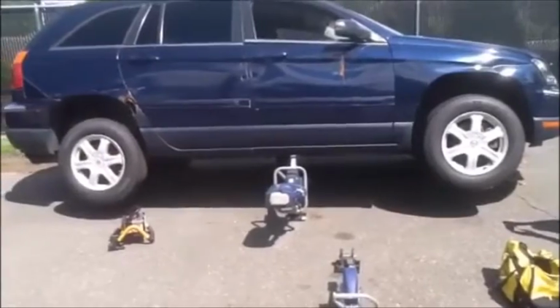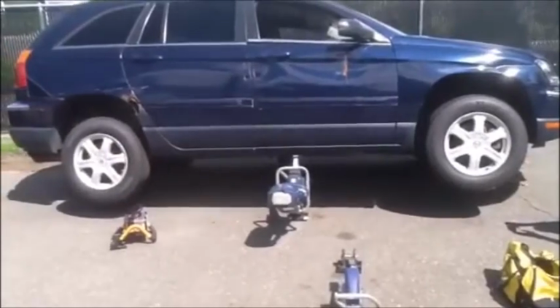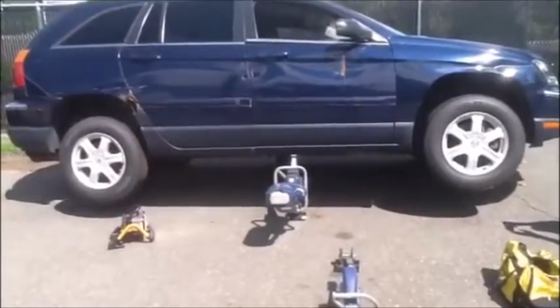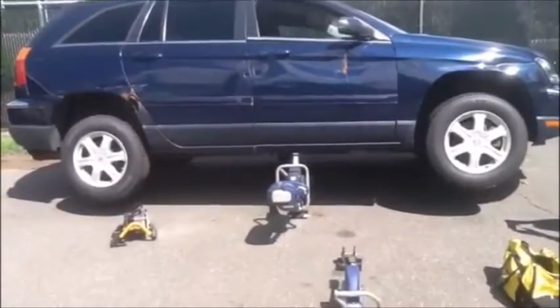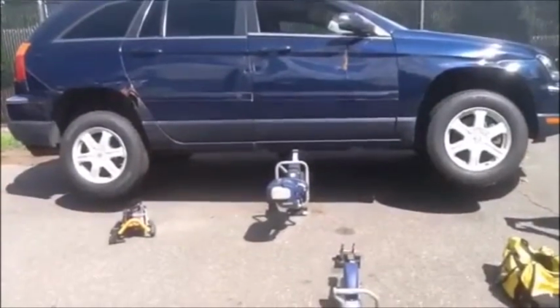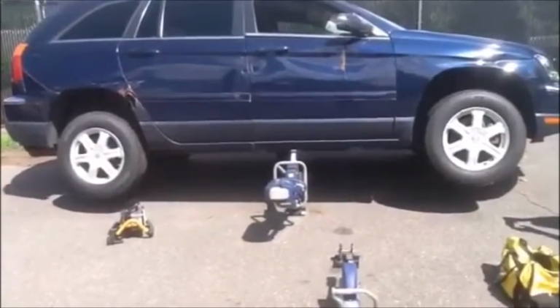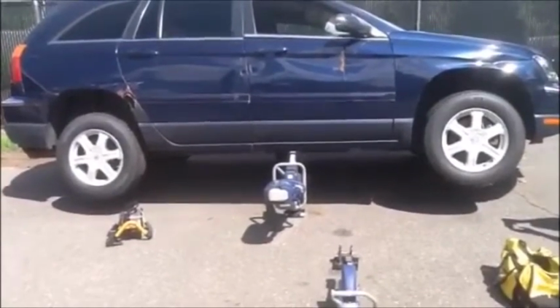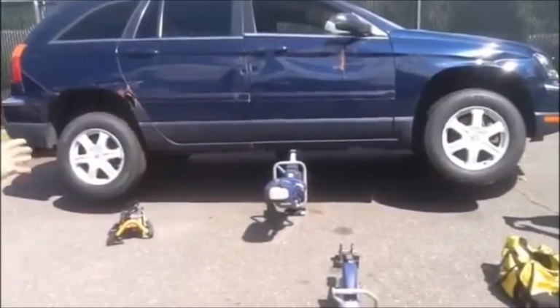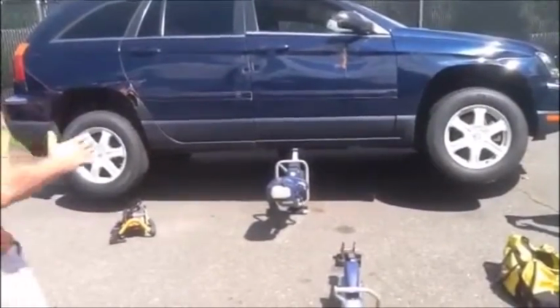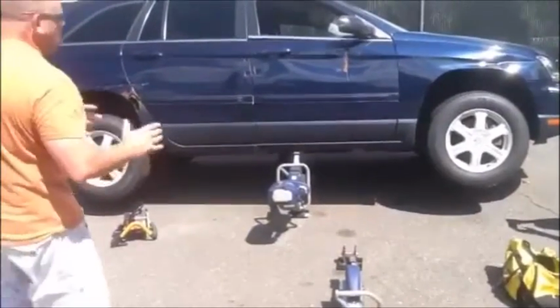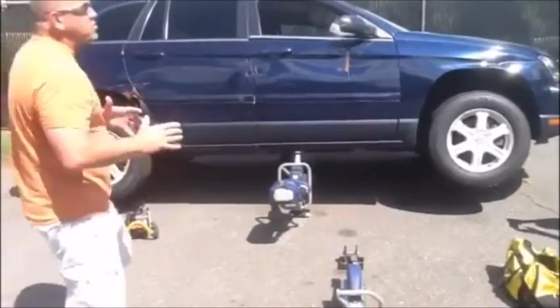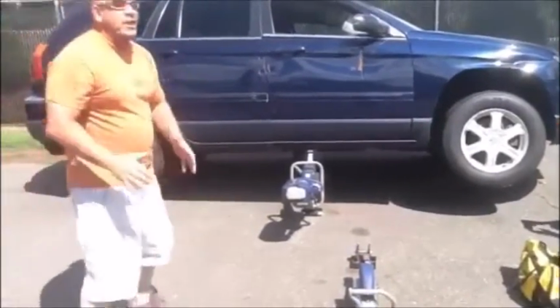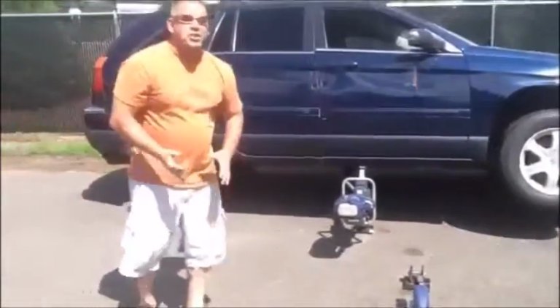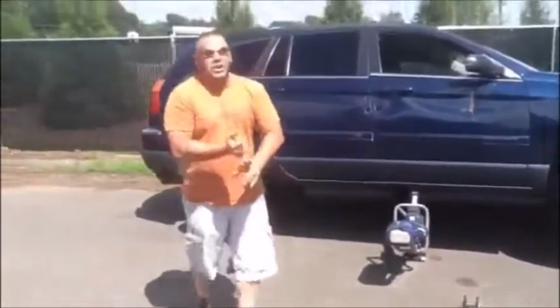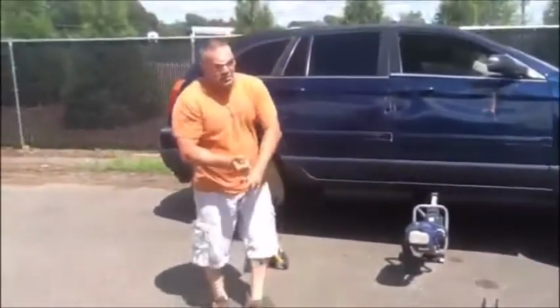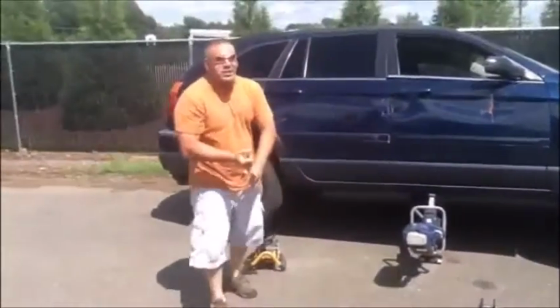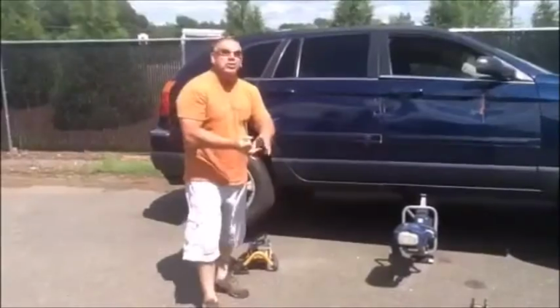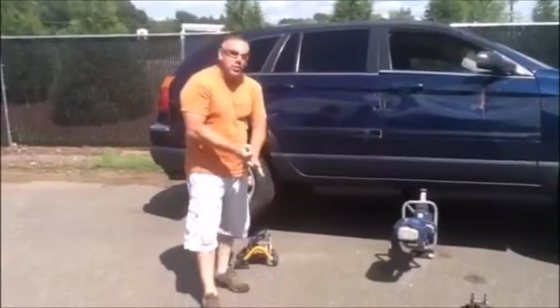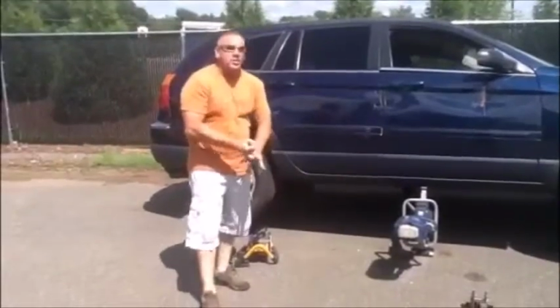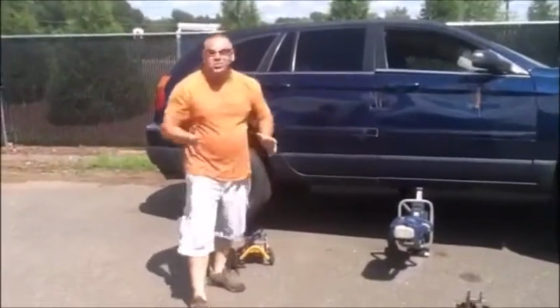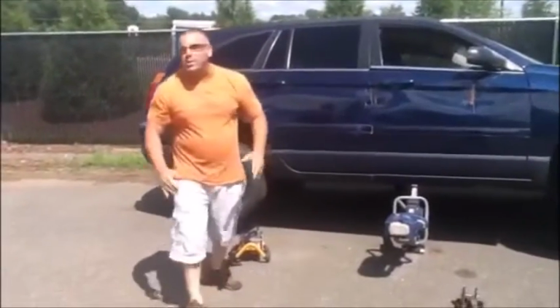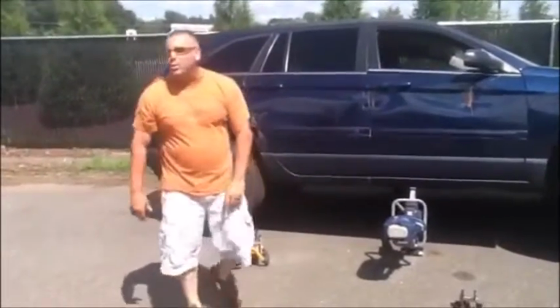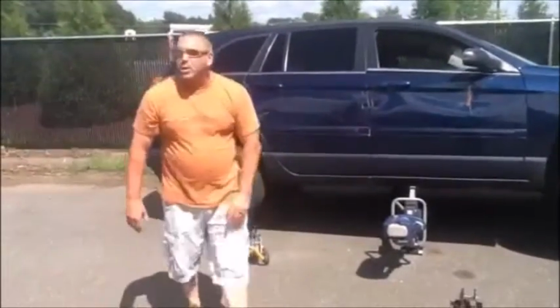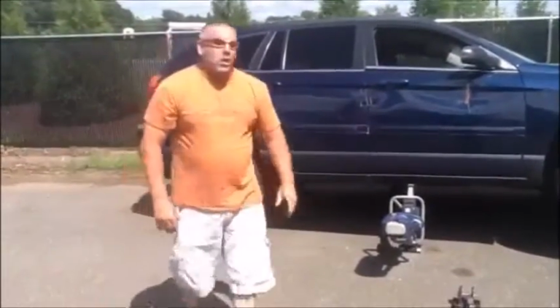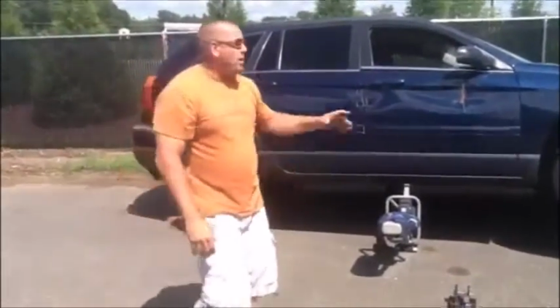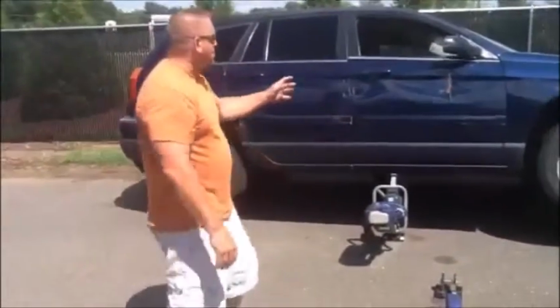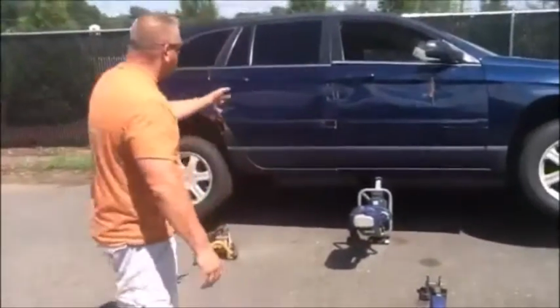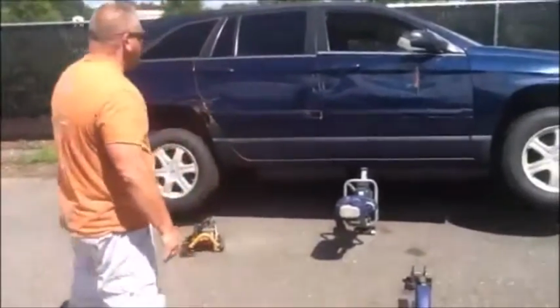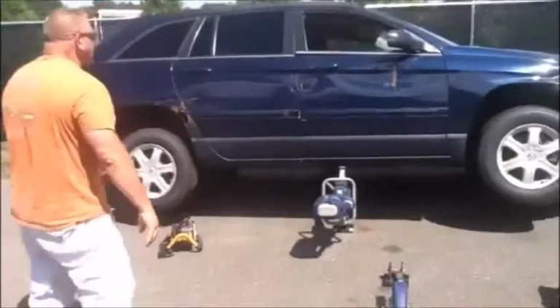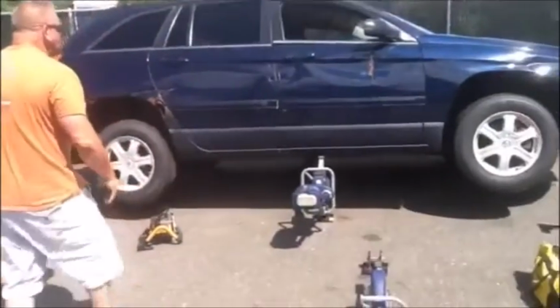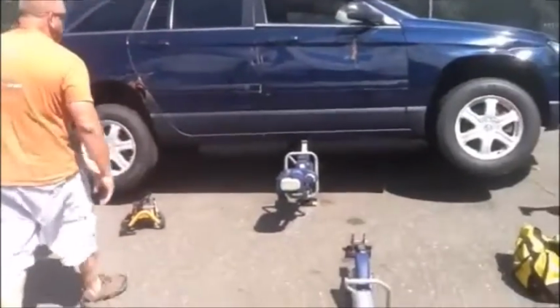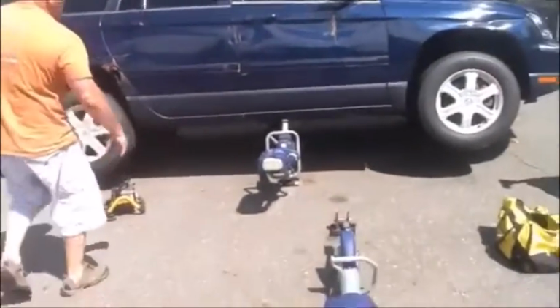Obviously, standard rule of extrication: lift an inch, crib an inch — that's what we do. This is strictly for demonstration purposes.